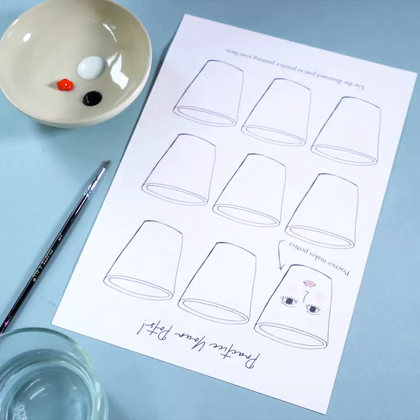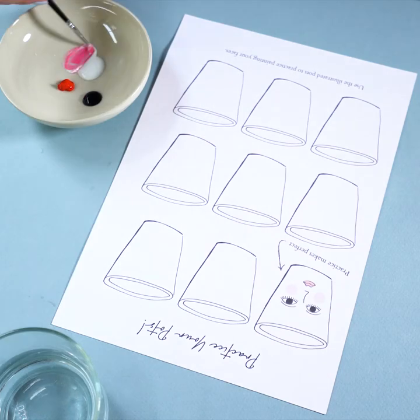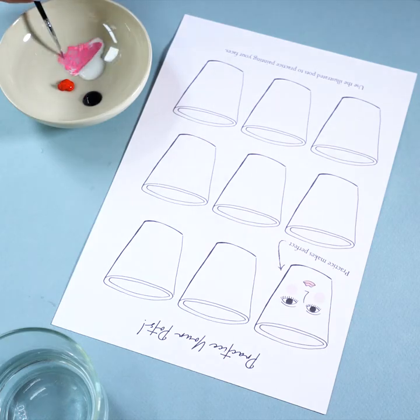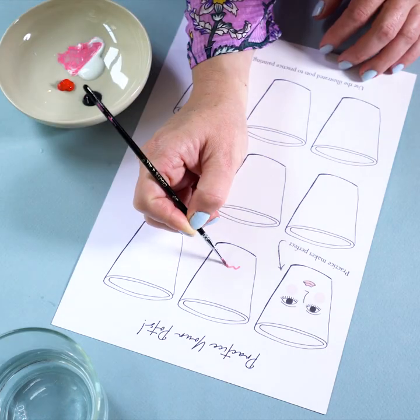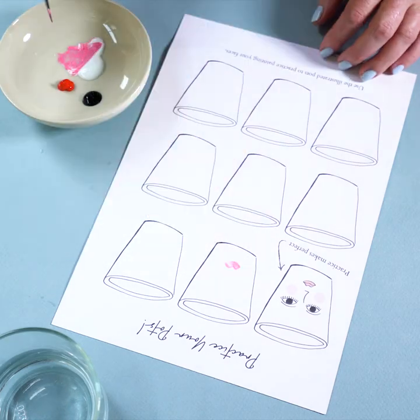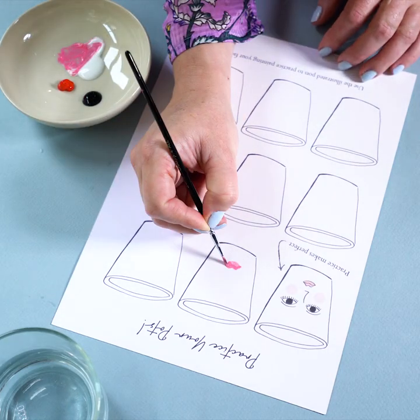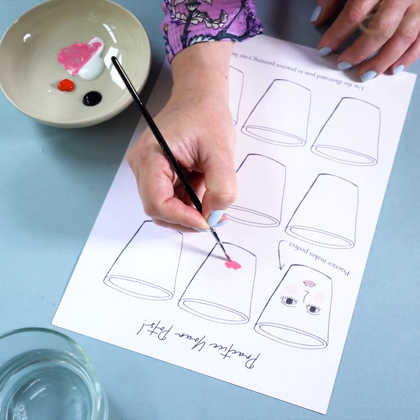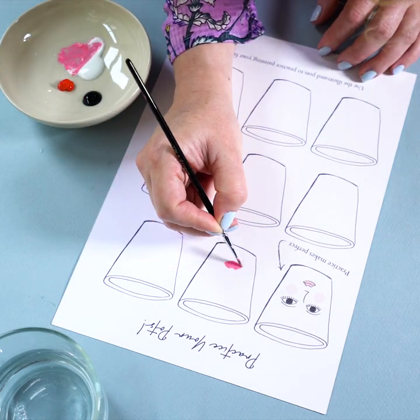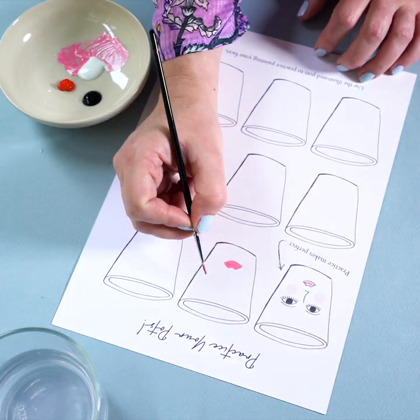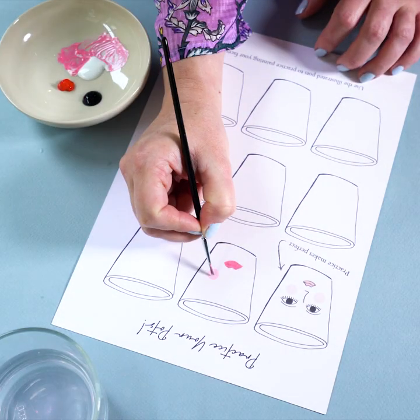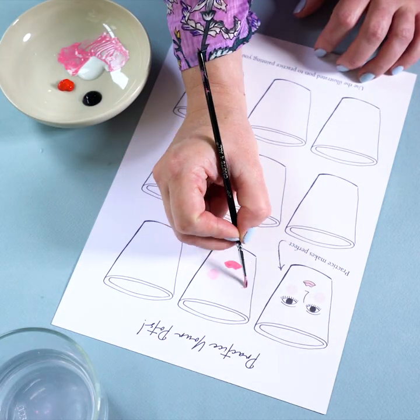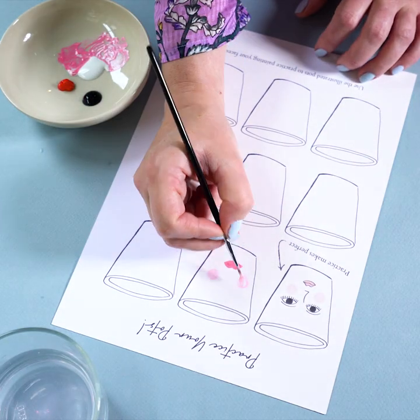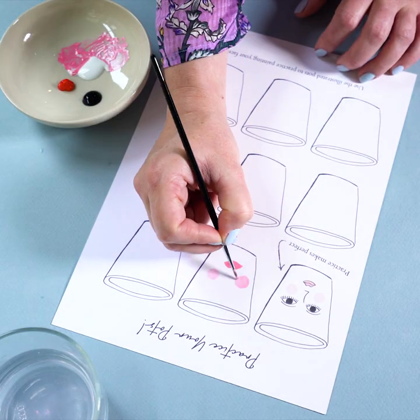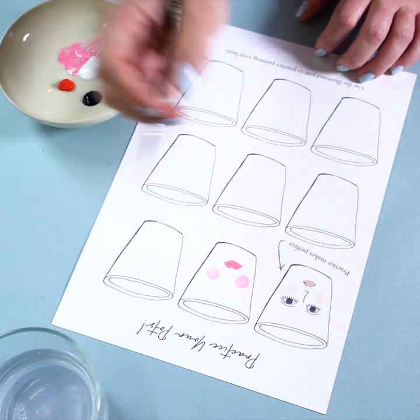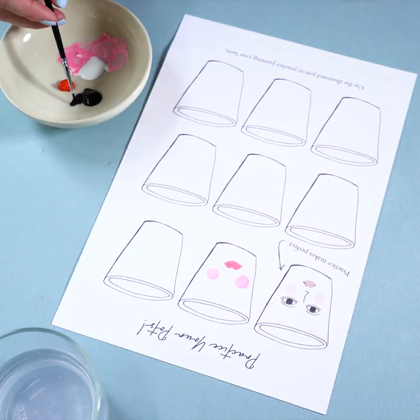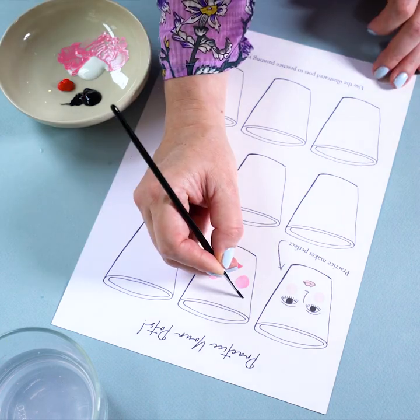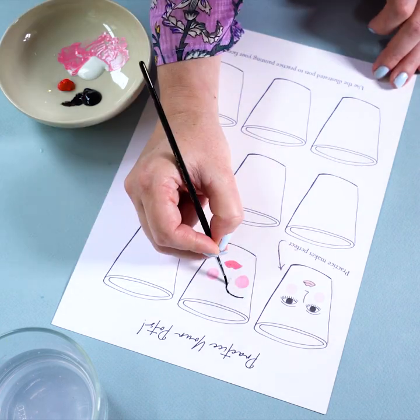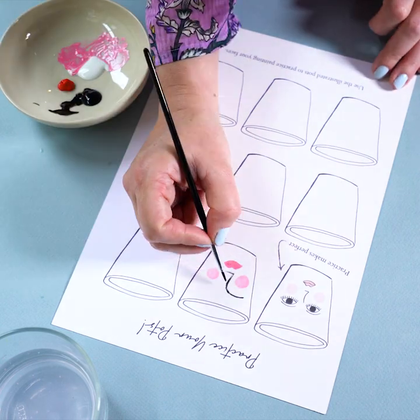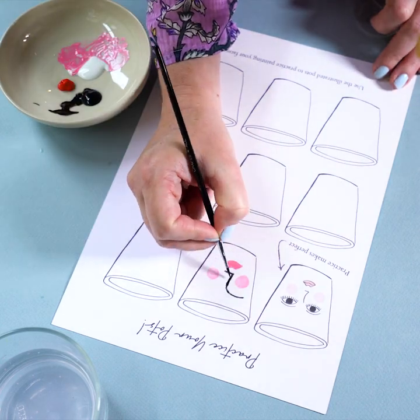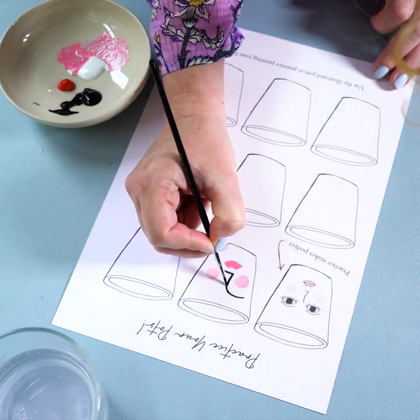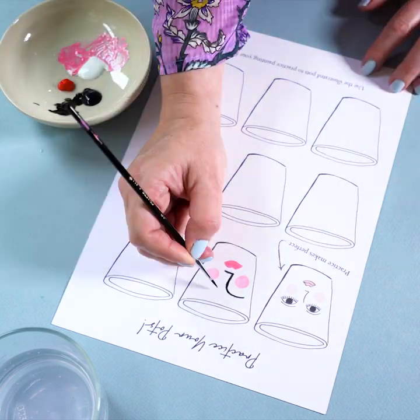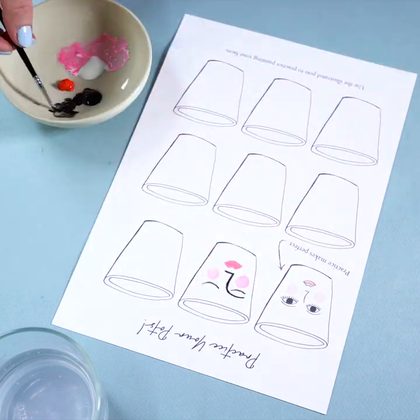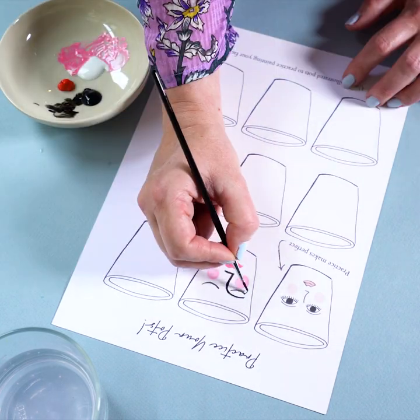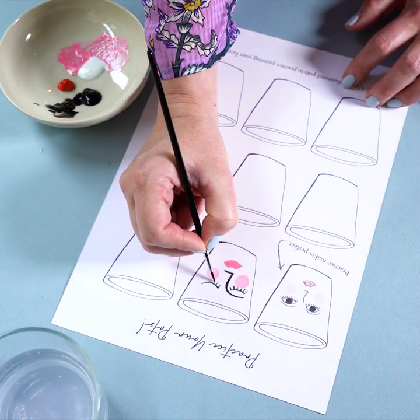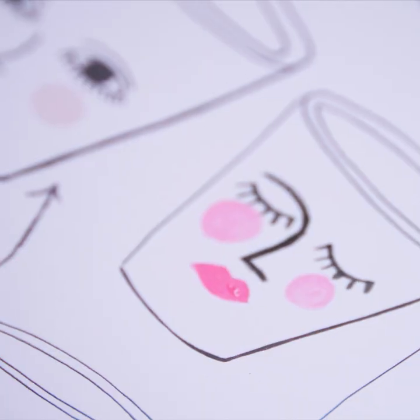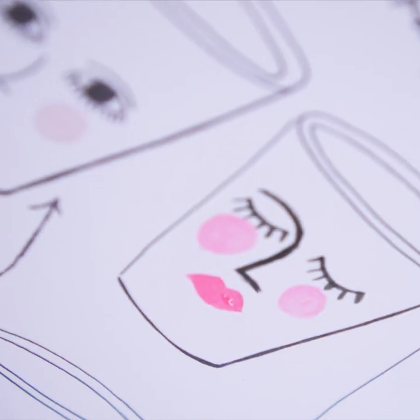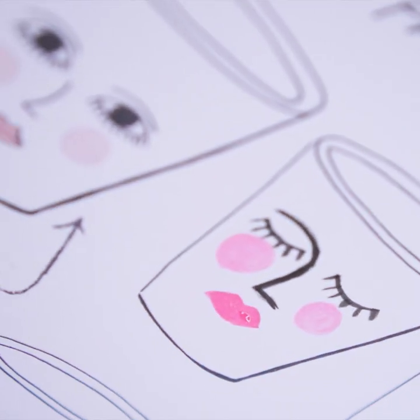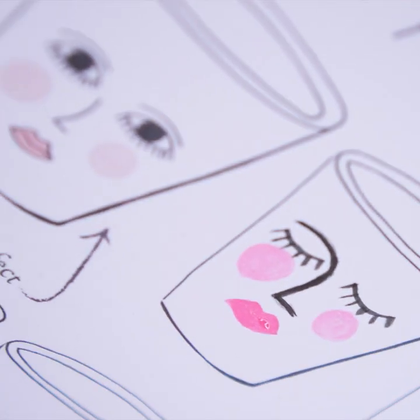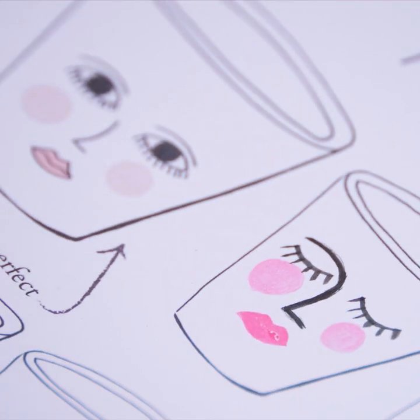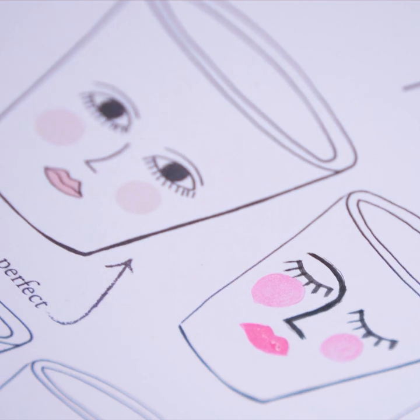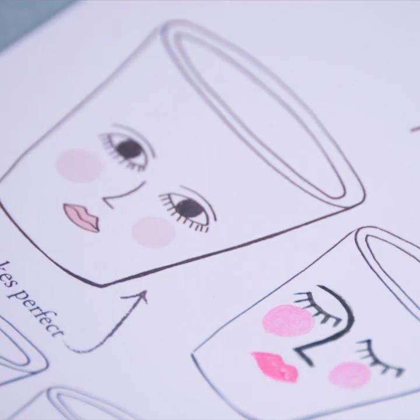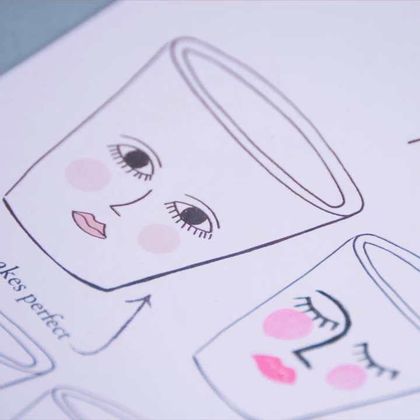Practice painting your faces on the sheet provided. This gives you a good opportunity to get really good at painting faces over and over again and choose which expressions you want.